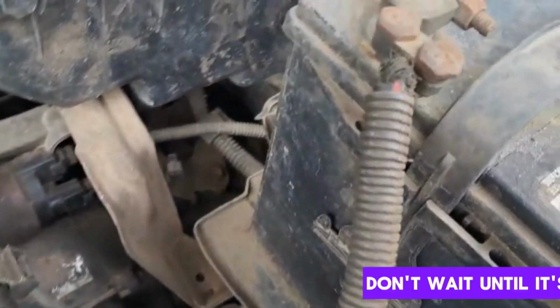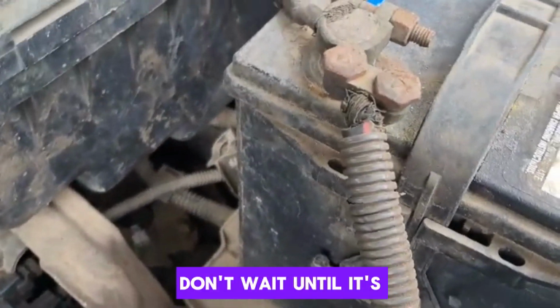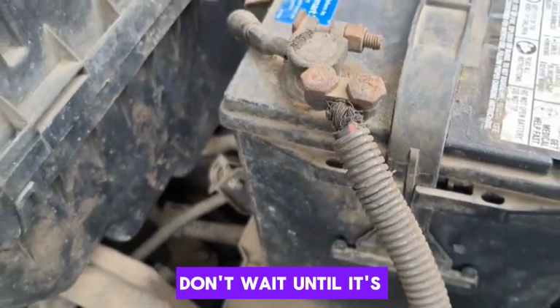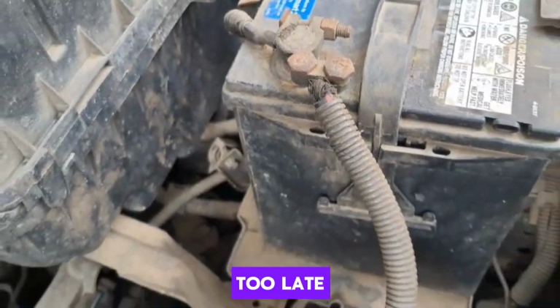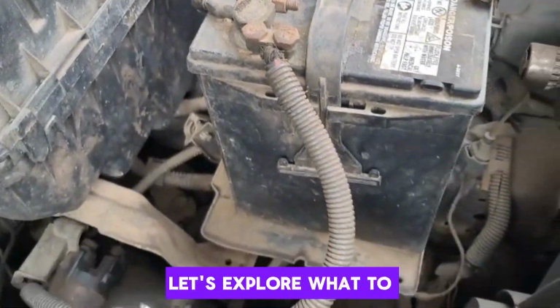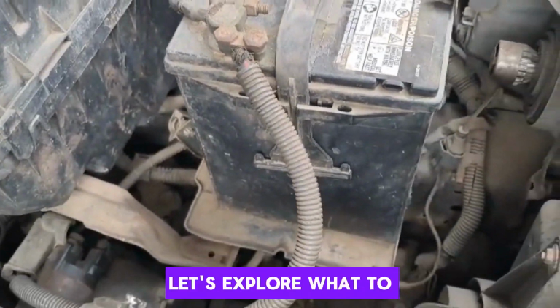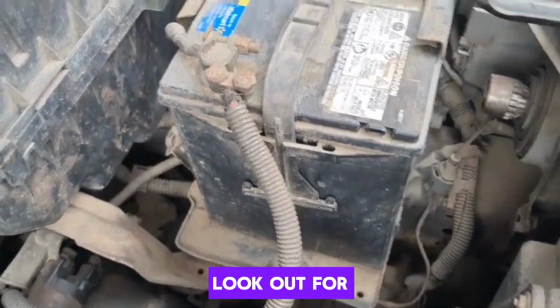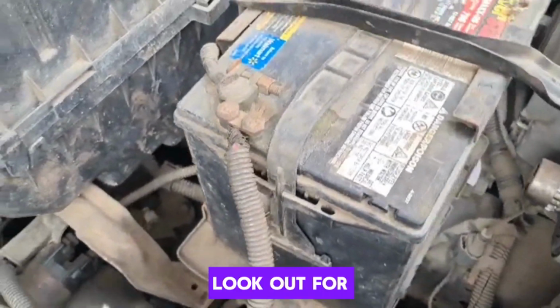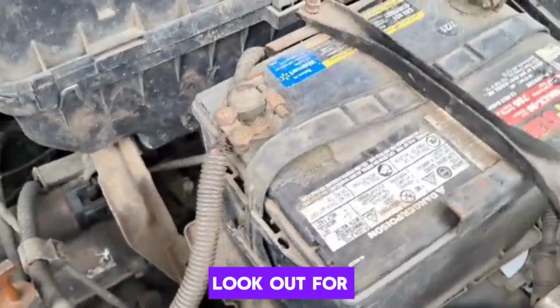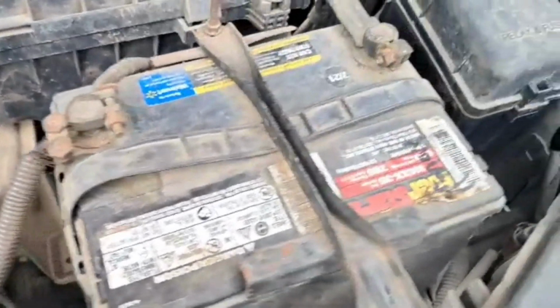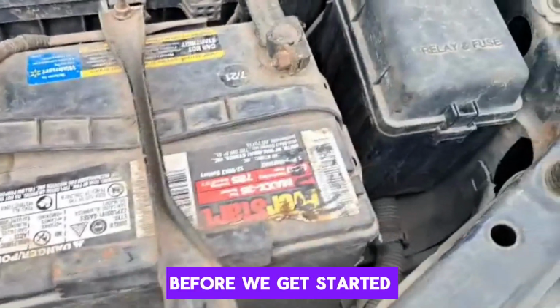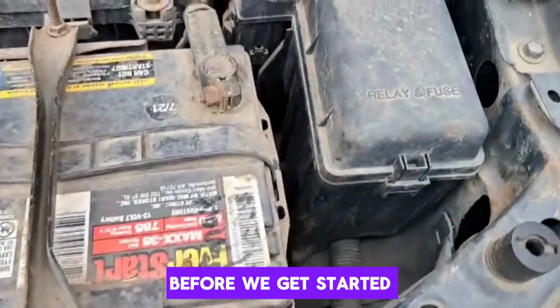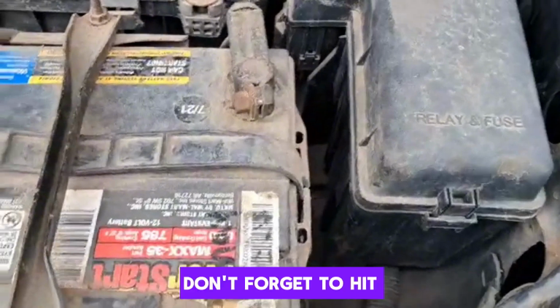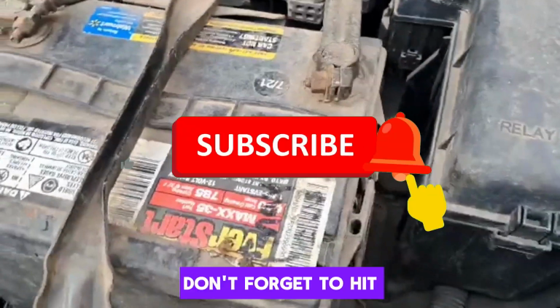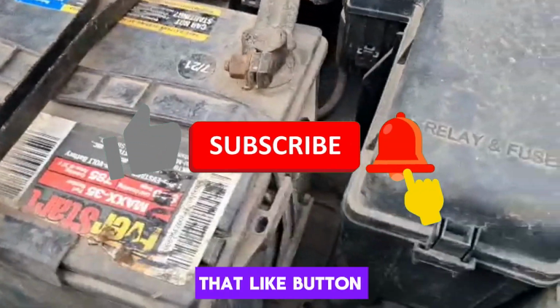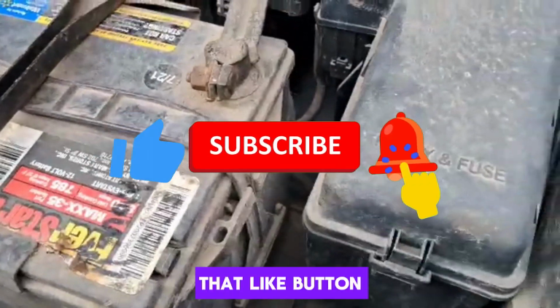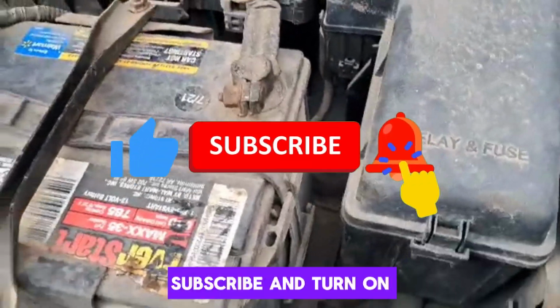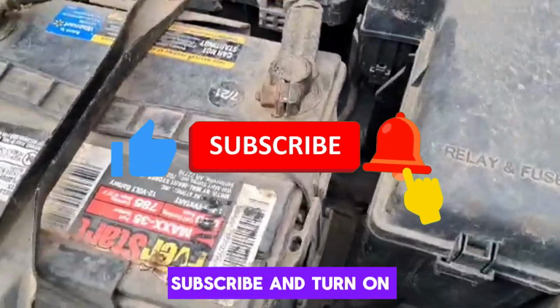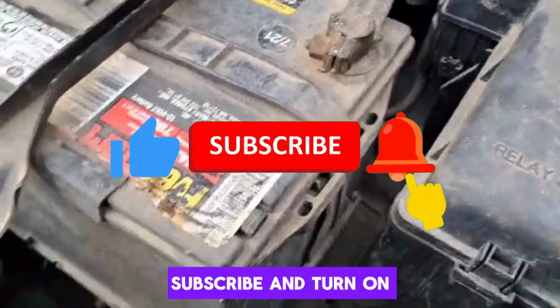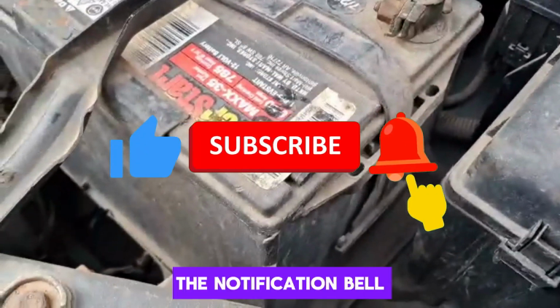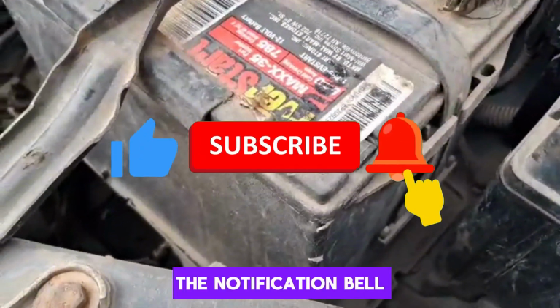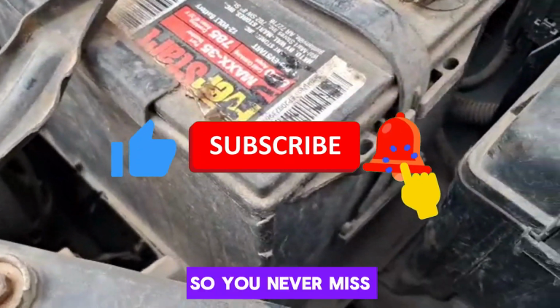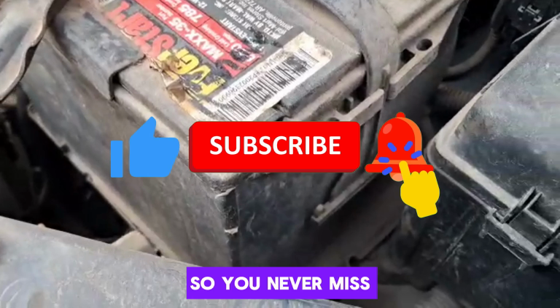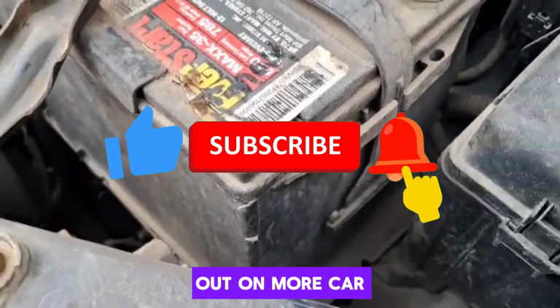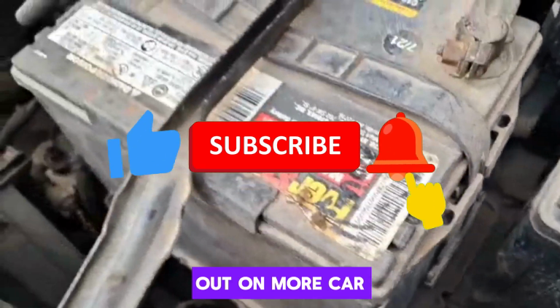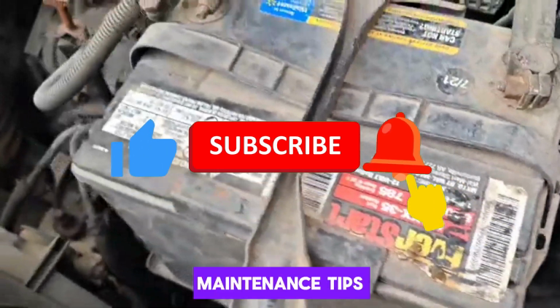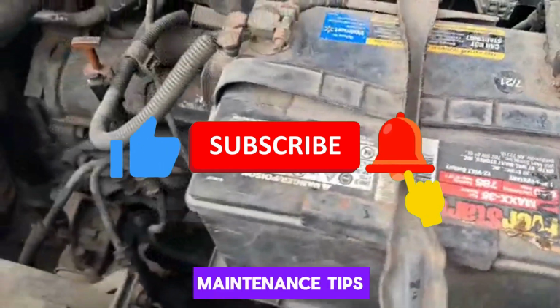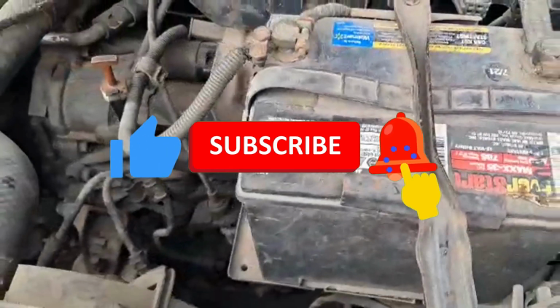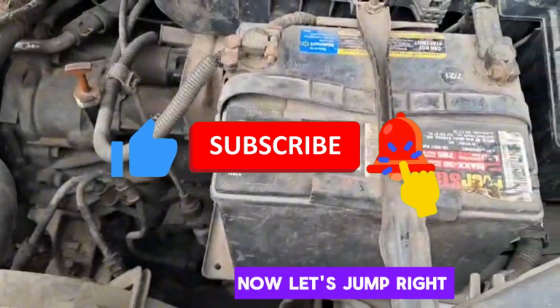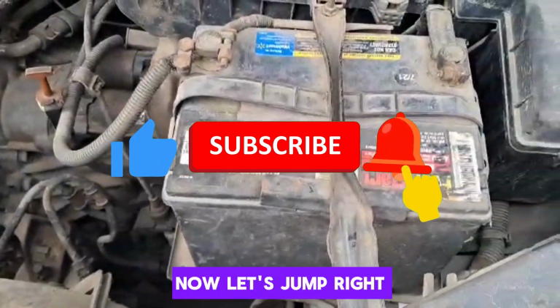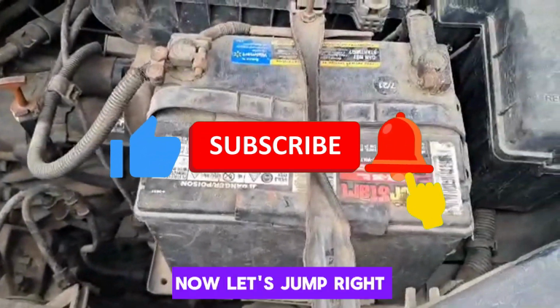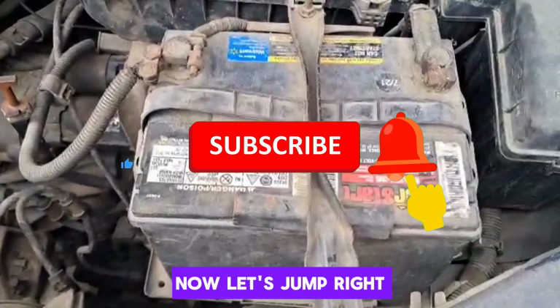Don't wait until it's too late — let's explore what to look out for. Don't forget to hit that like button, subscribe, and turn on the notification bell so you never miss out on more car maintenance tips. Now, let's jump right in.